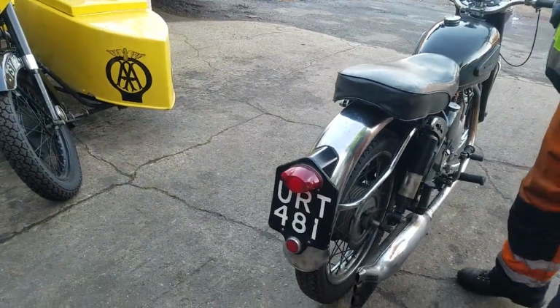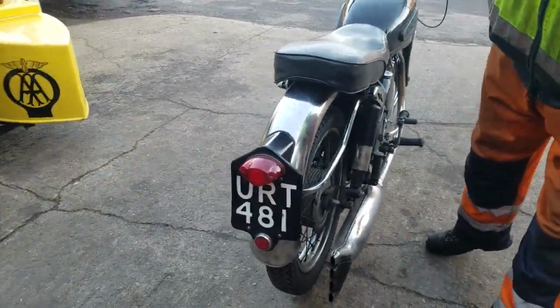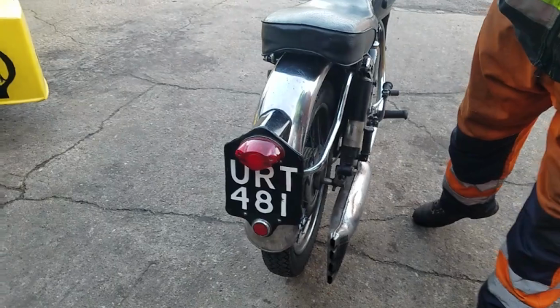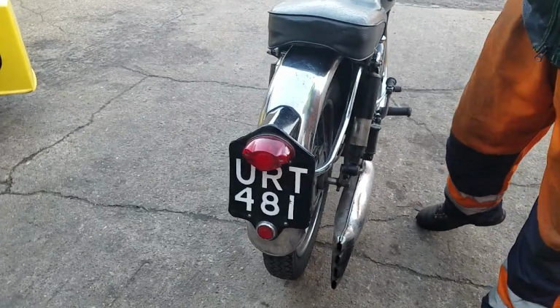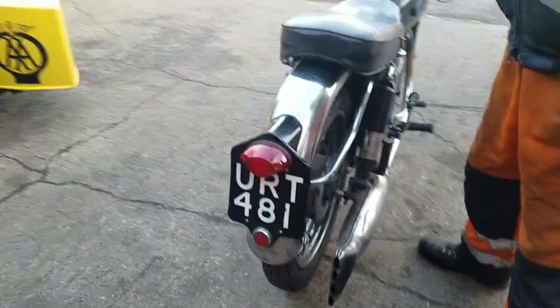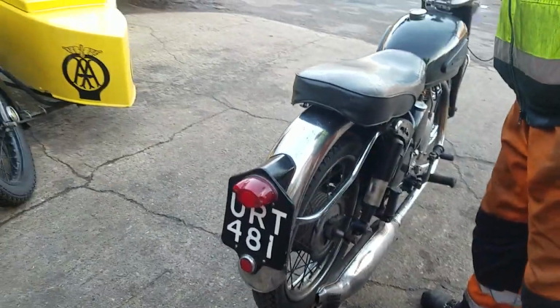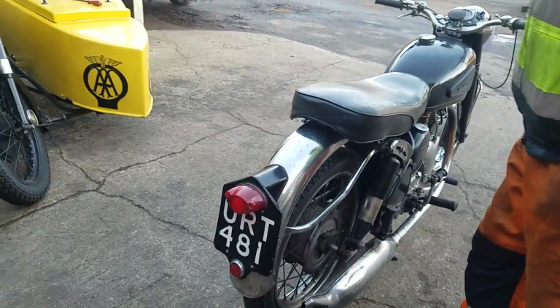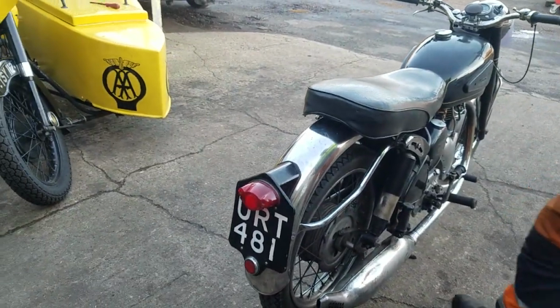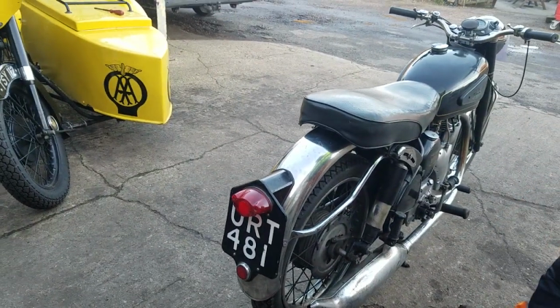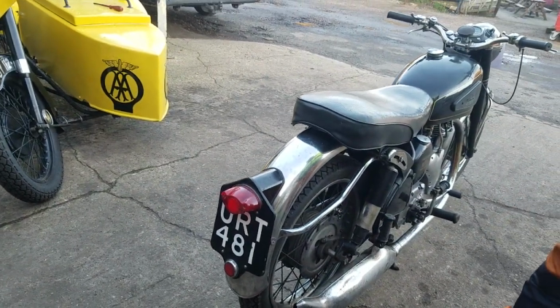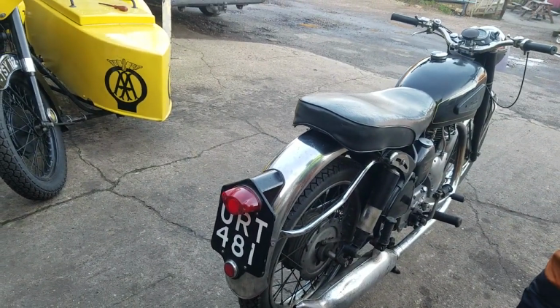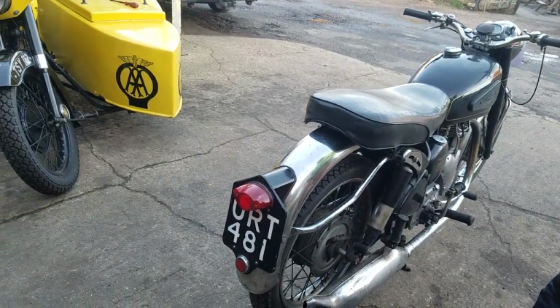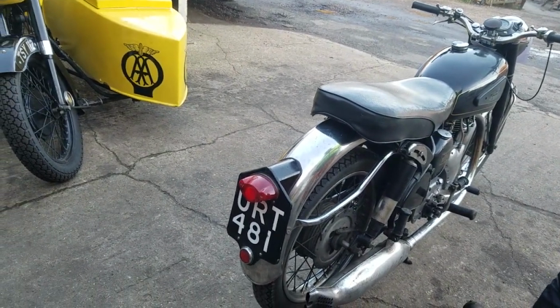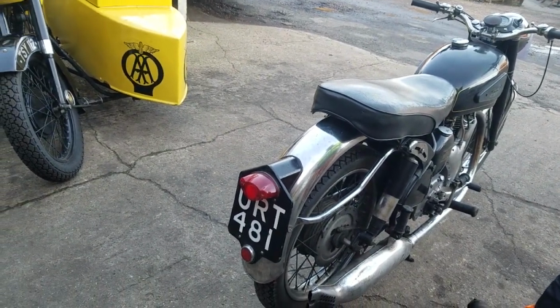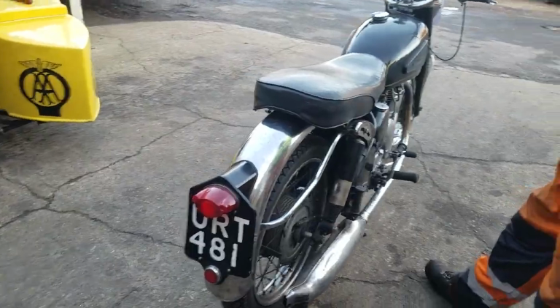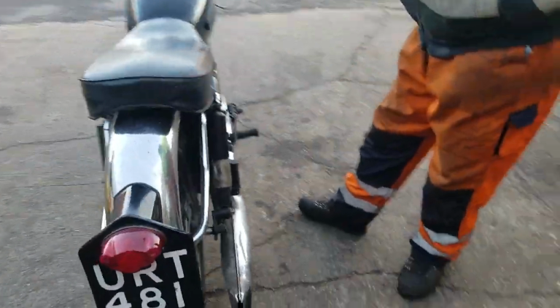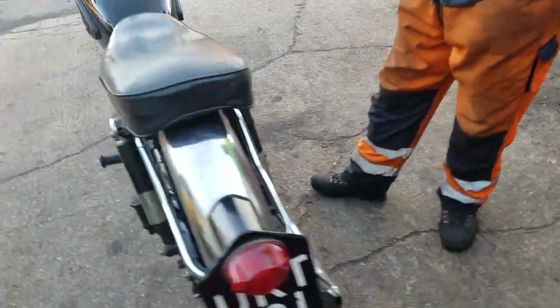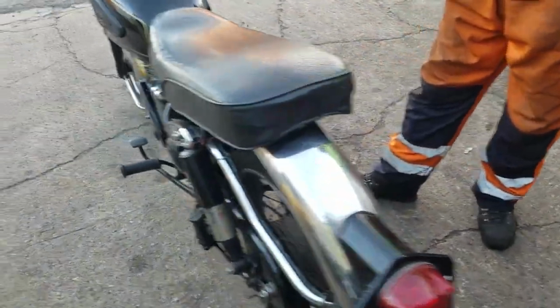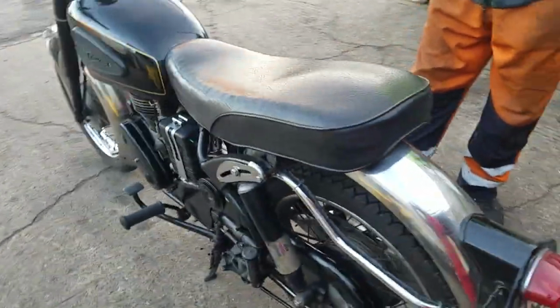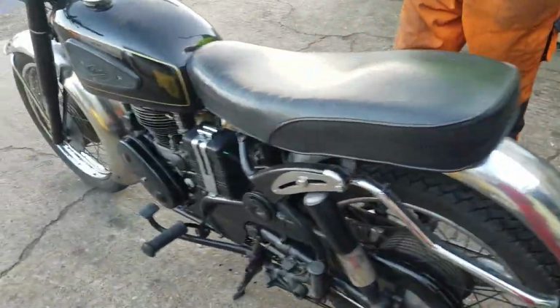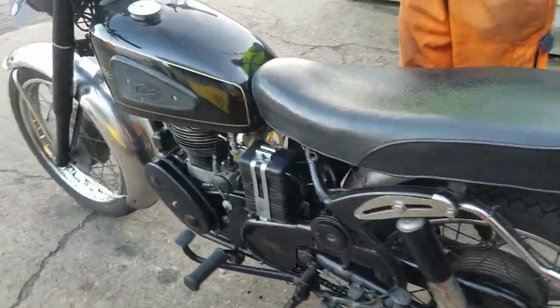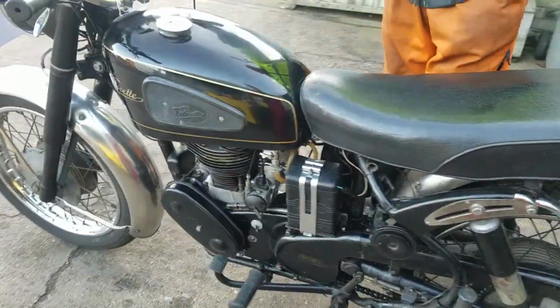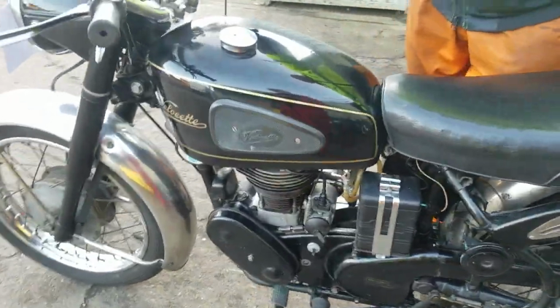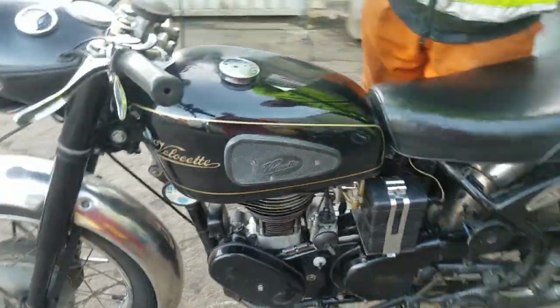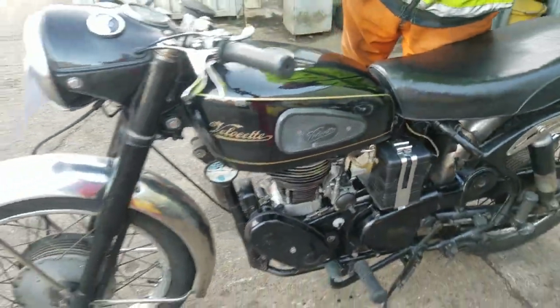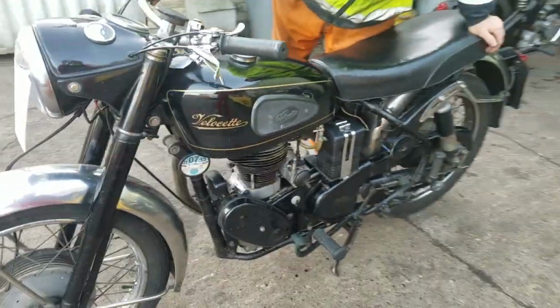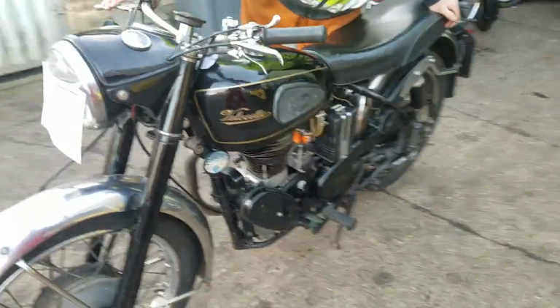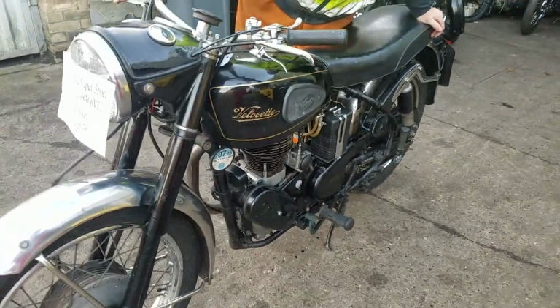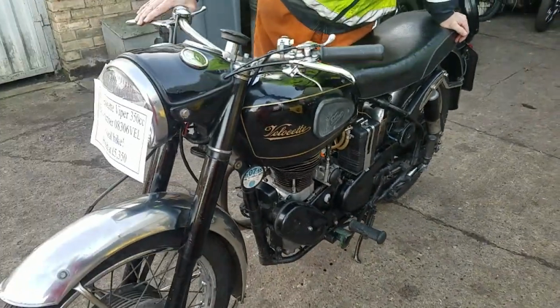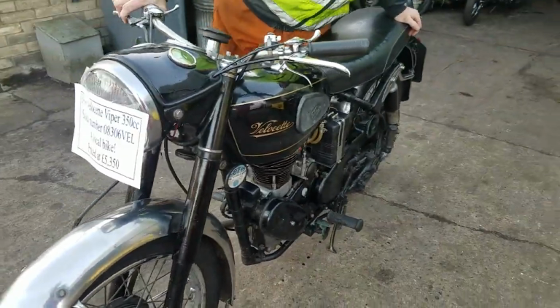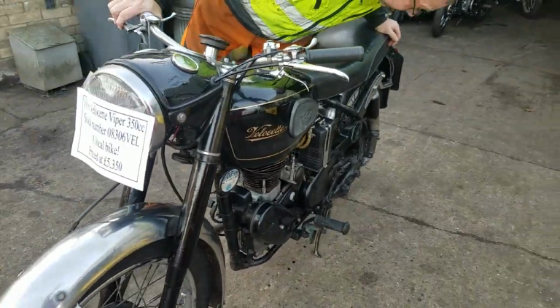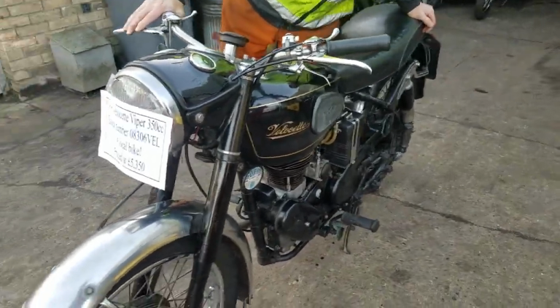The registration plate is the original plate and that's registered in this area of Suffolk. Yeah, it's local to us. I didn't buy it here — it came from Norfolk, chapped it a long while. He was just thinning out his bikes. He certainly used this one.